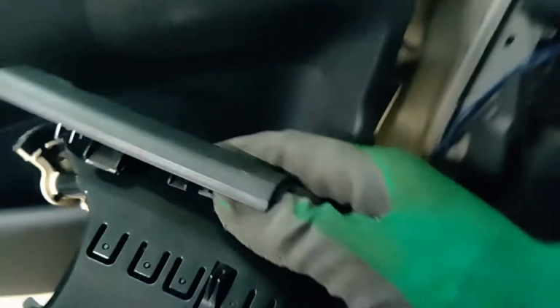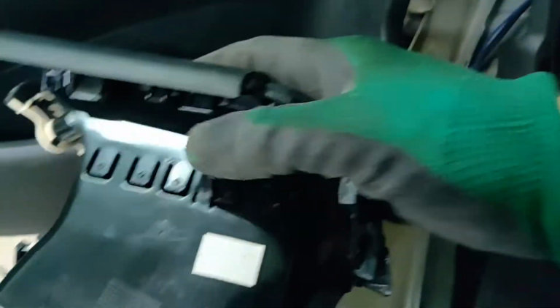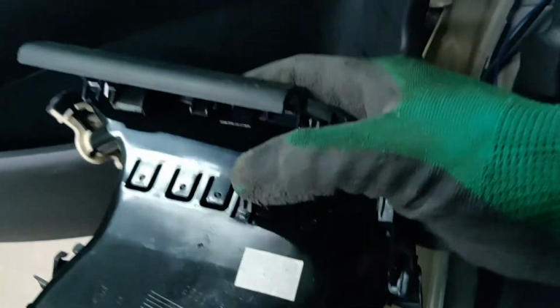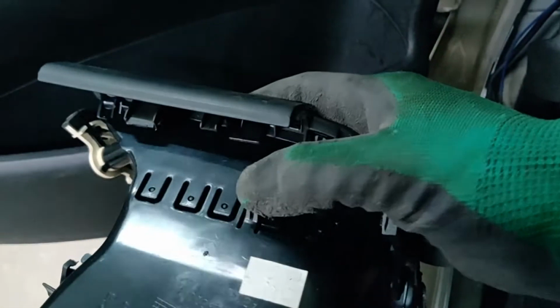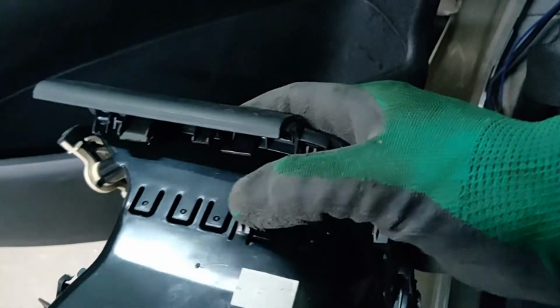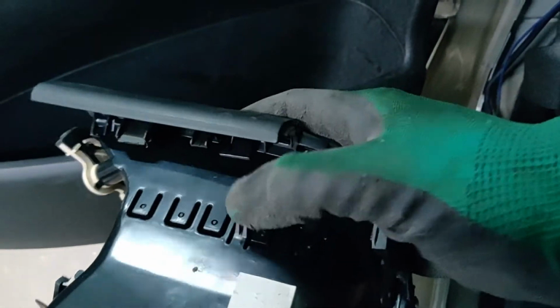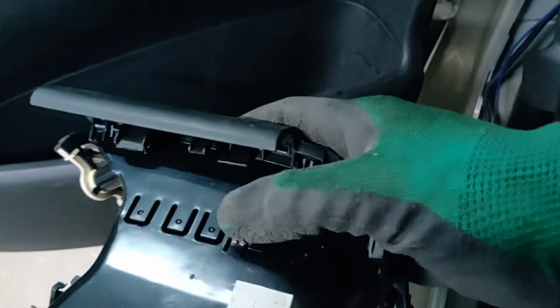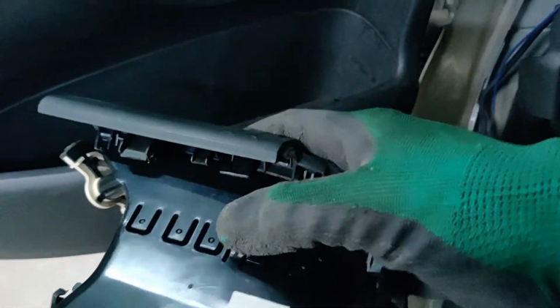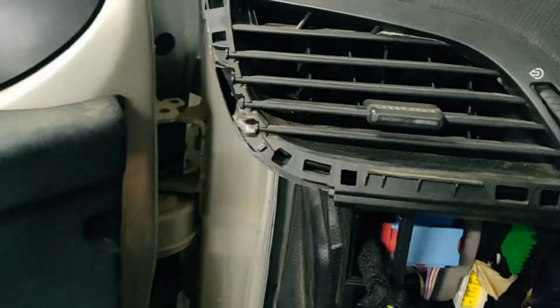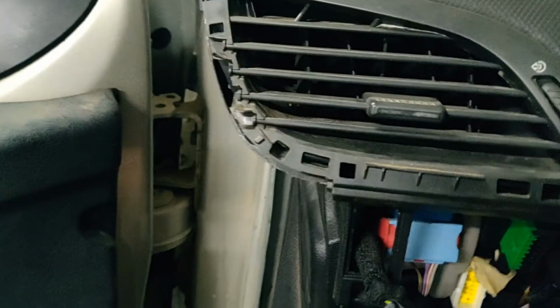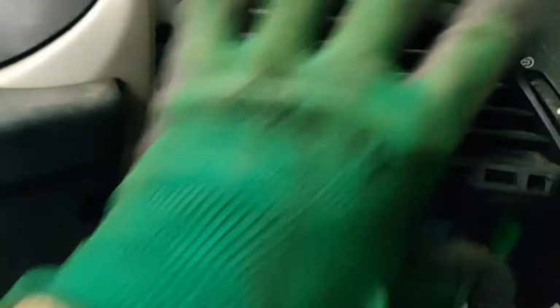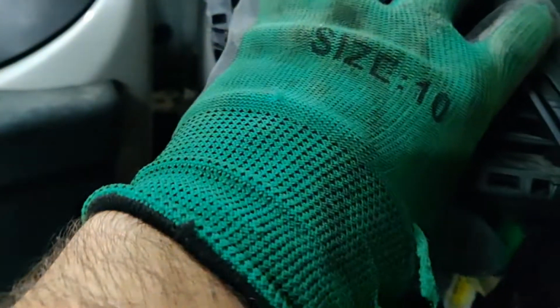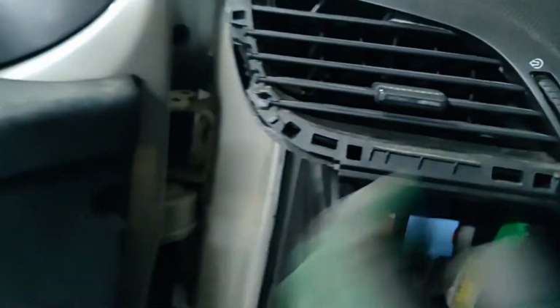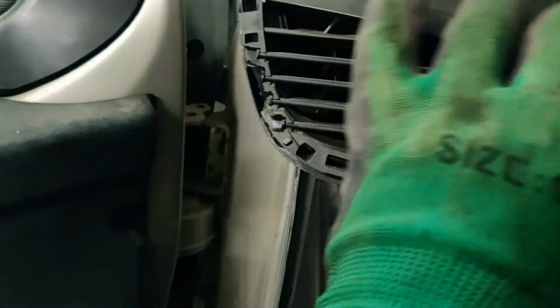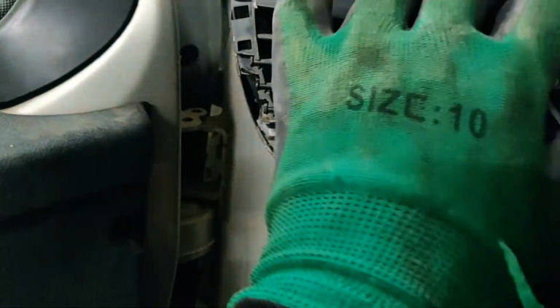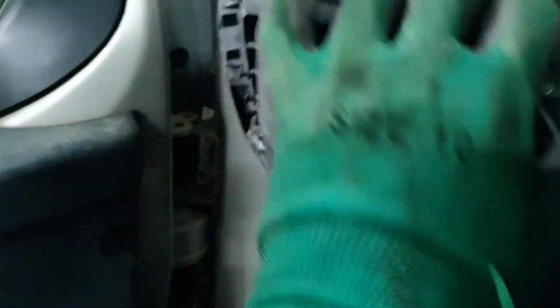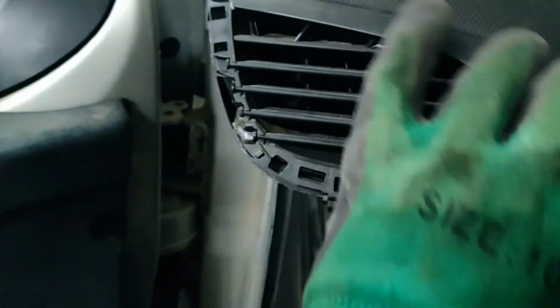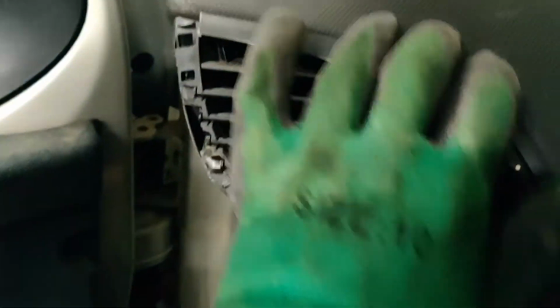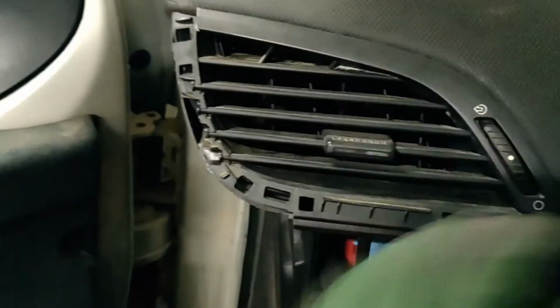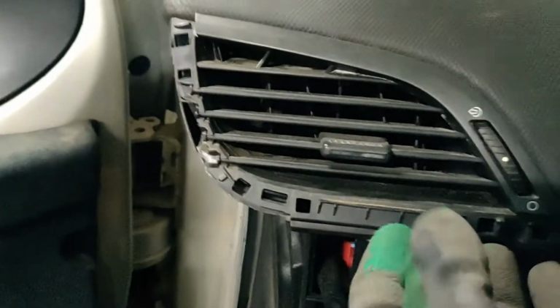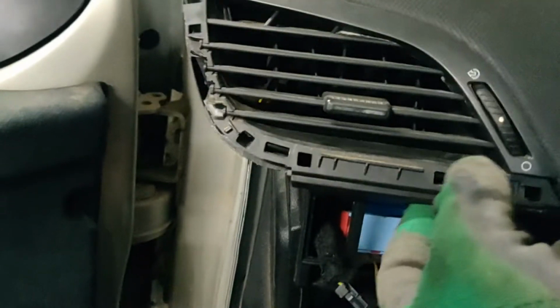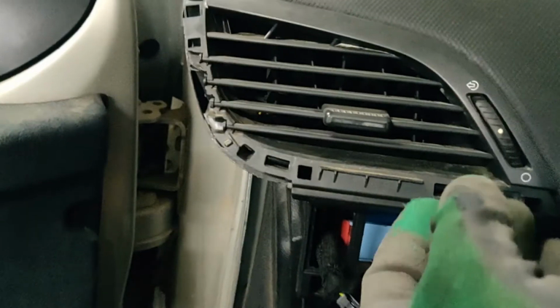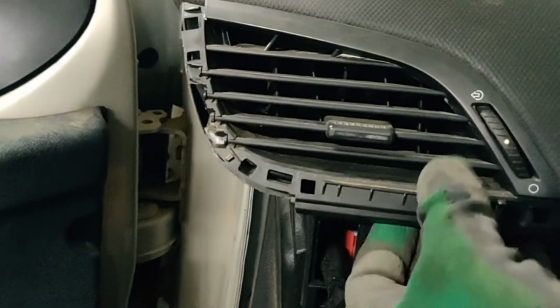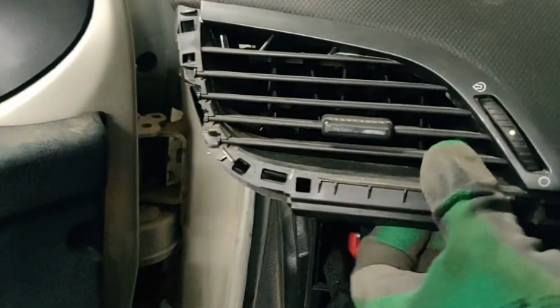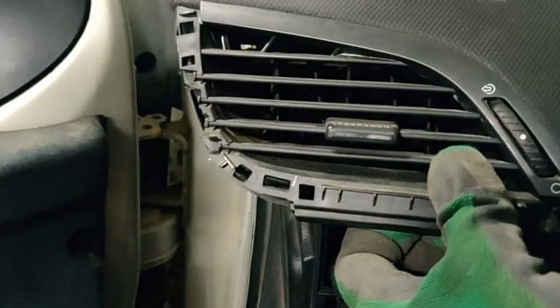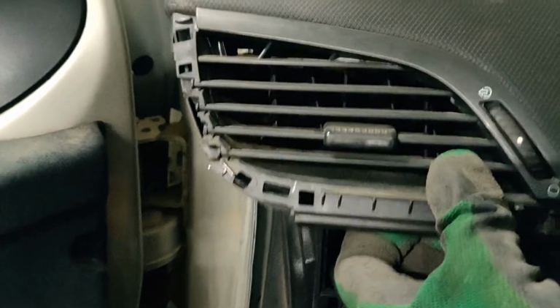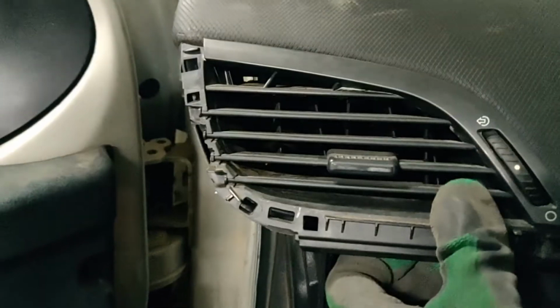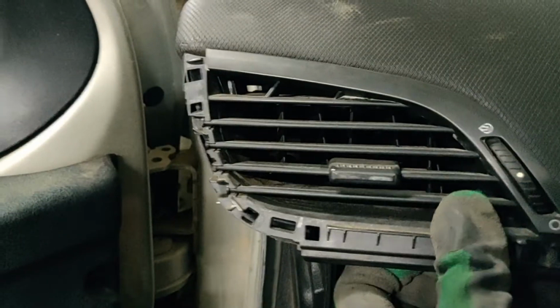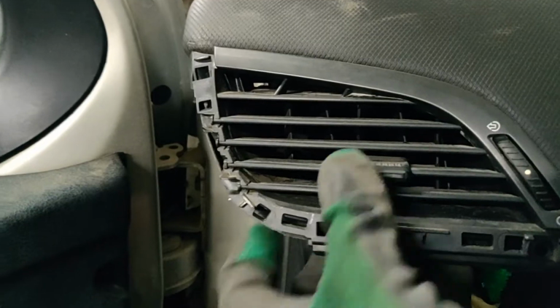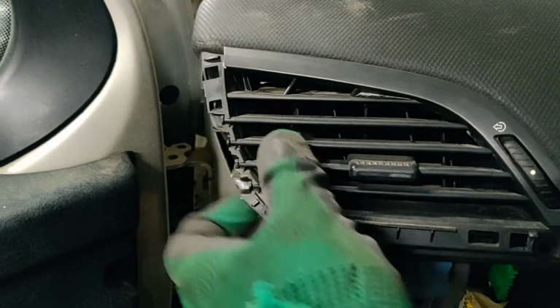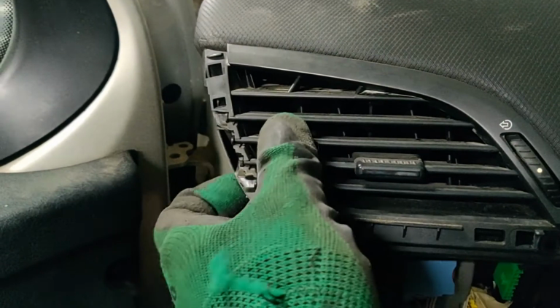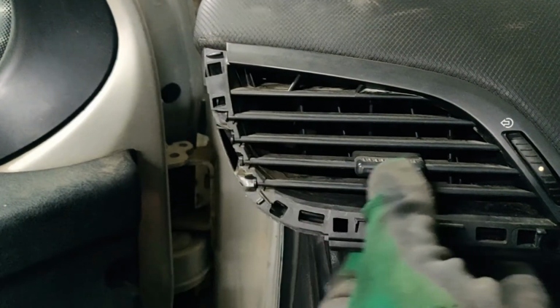The only thing holding the air vent in place is this plastic trim. After we remove the air vent here, you need to push it upwards. Again, be very gentle.